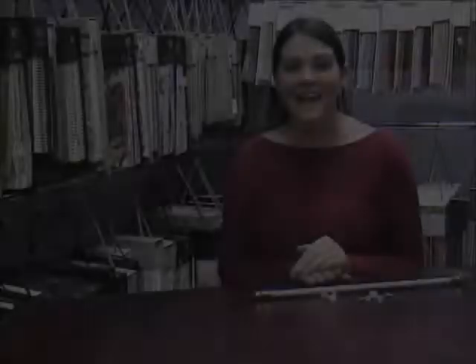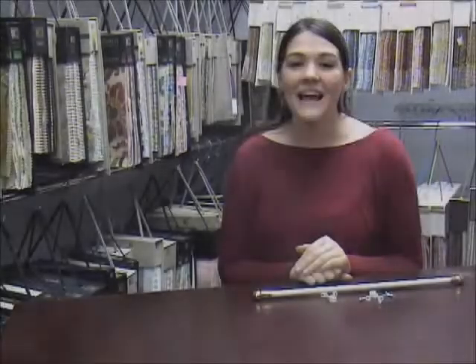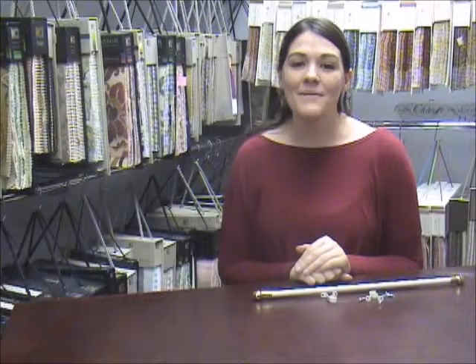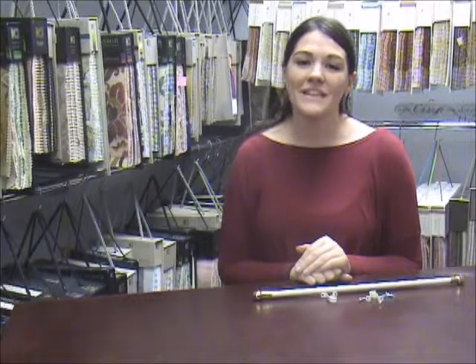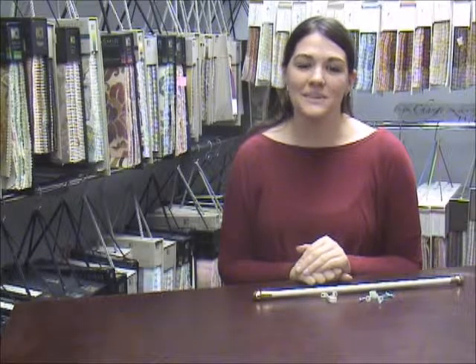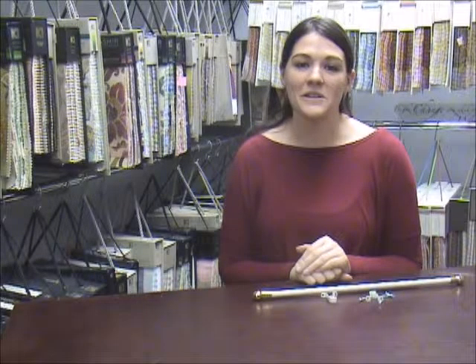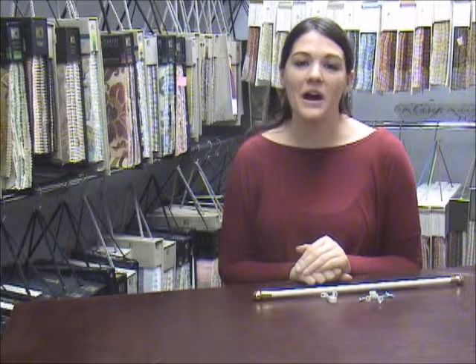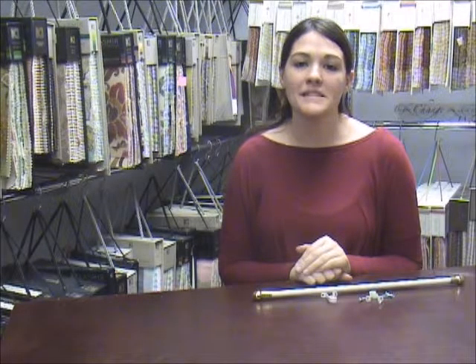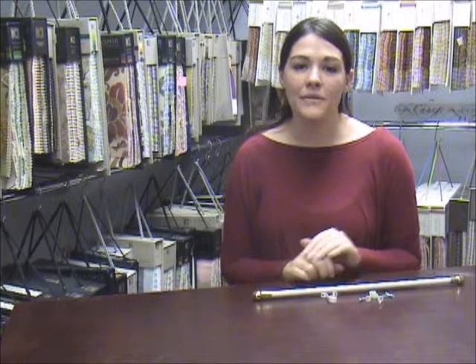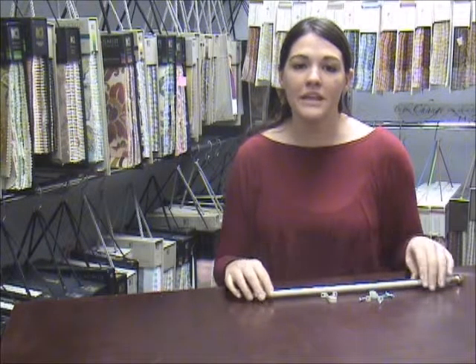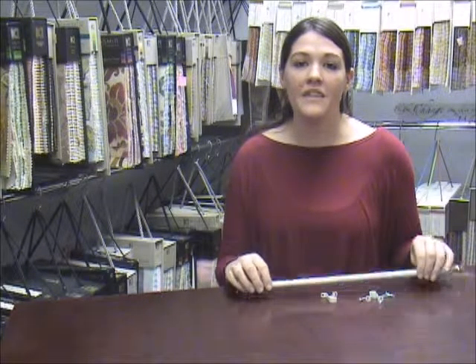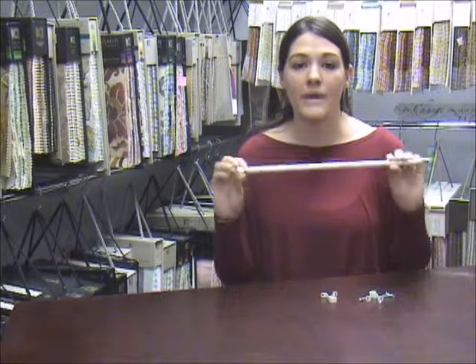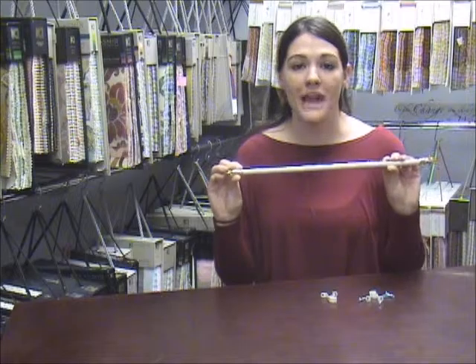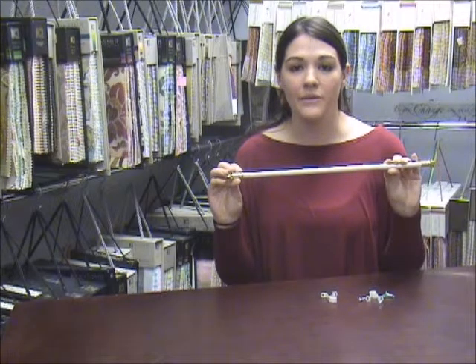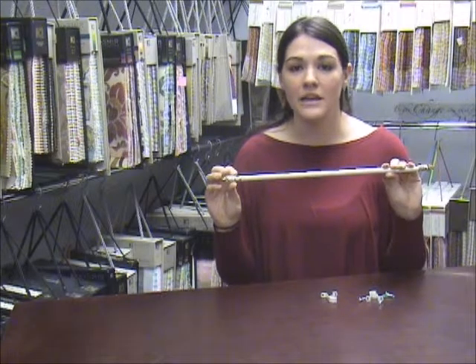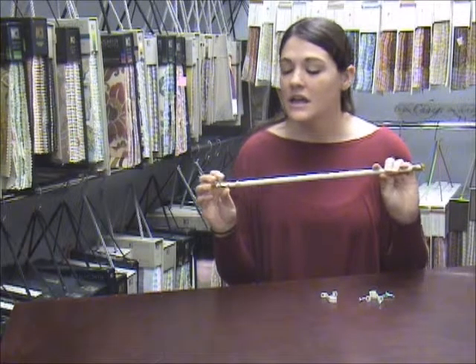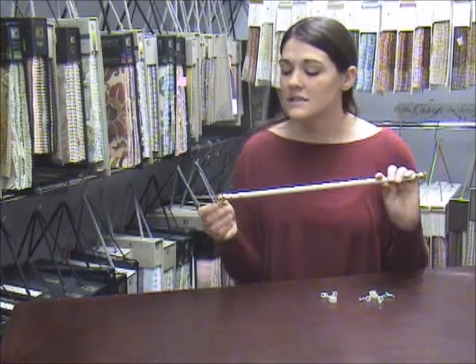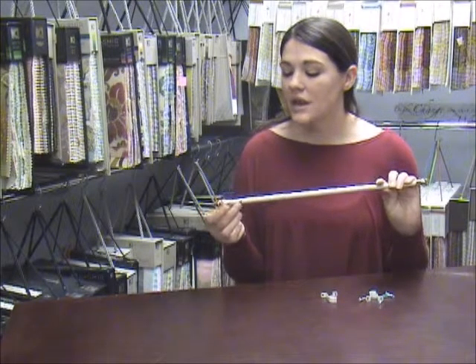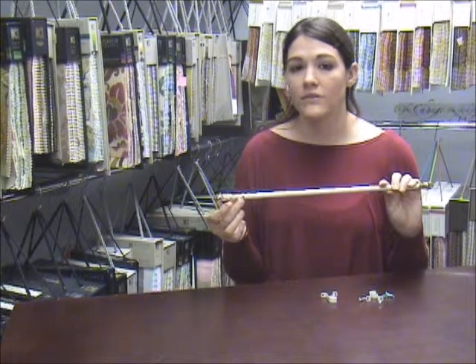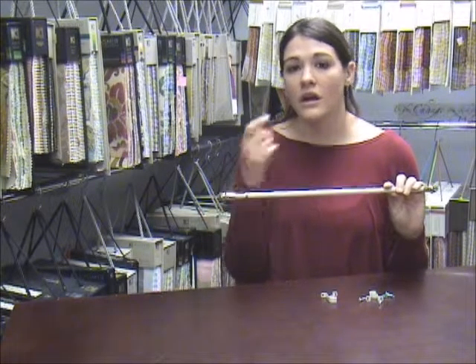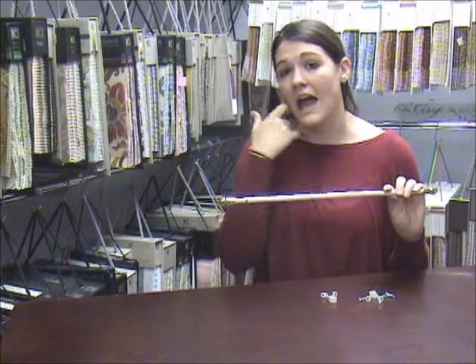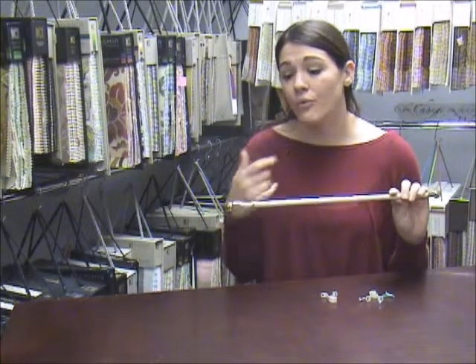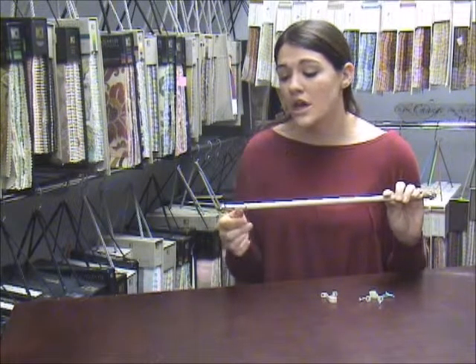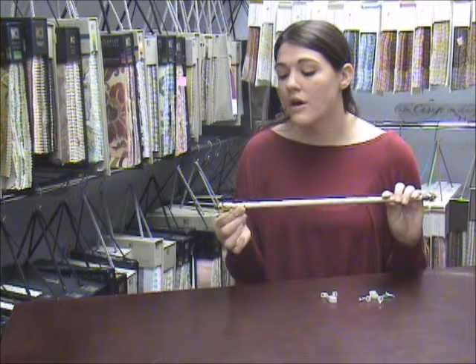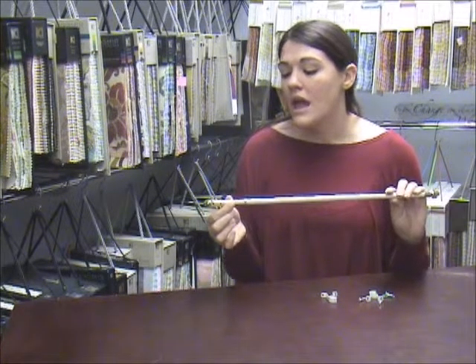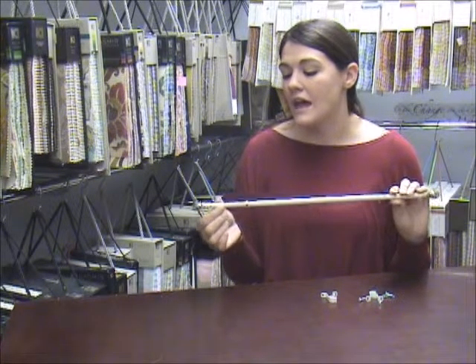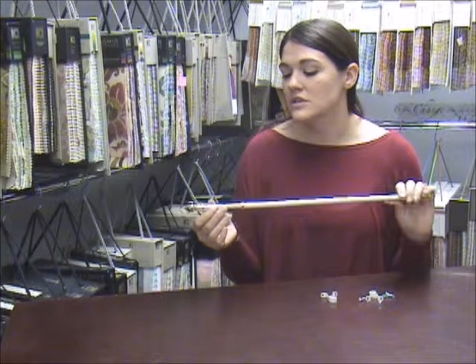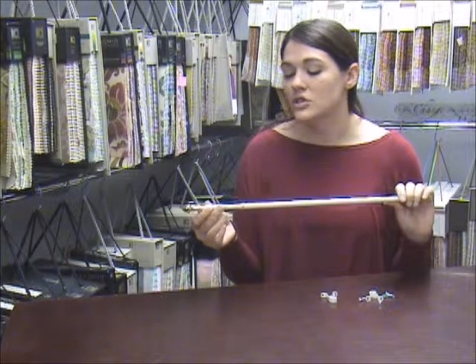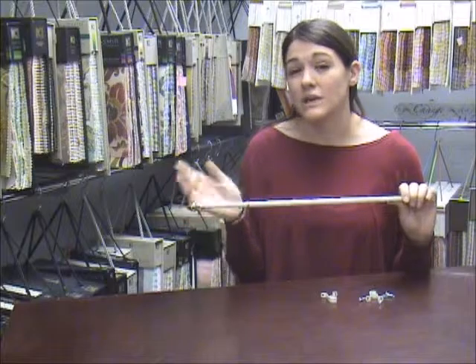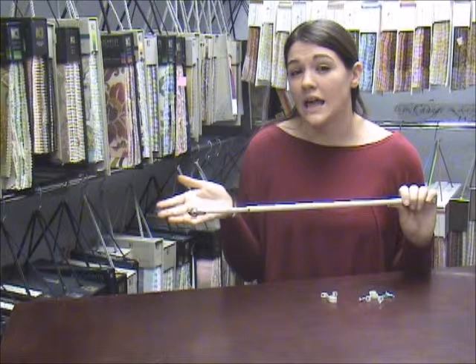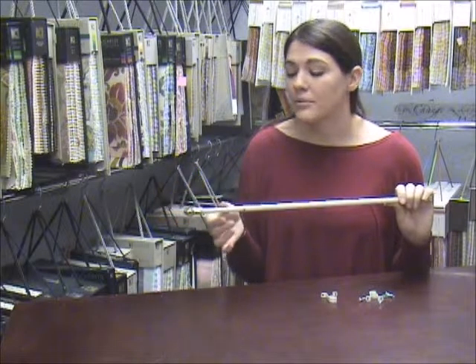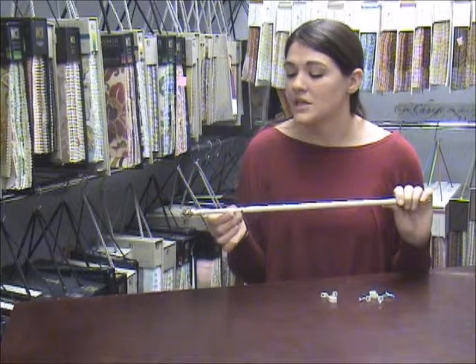Hi, I'm Emery with InteriorMall.com and today we are looking at the Graeber Cafe Rod. This rod is for a half window and or just a really light application.